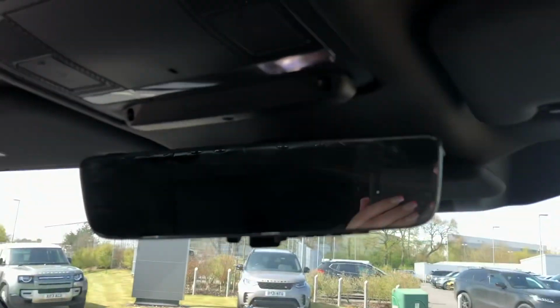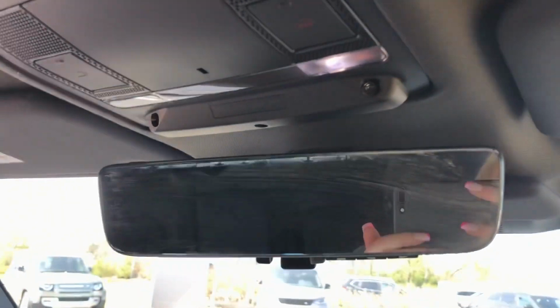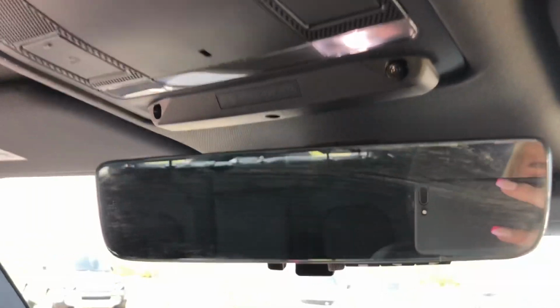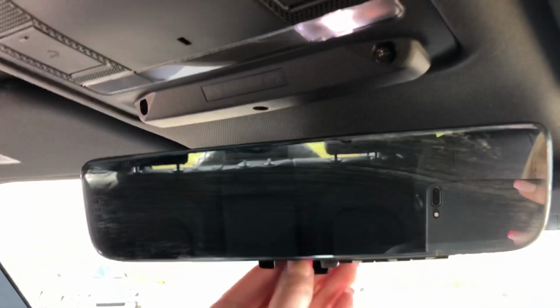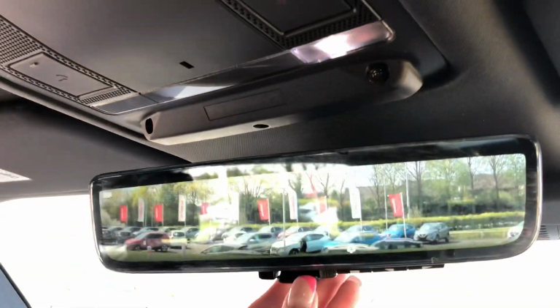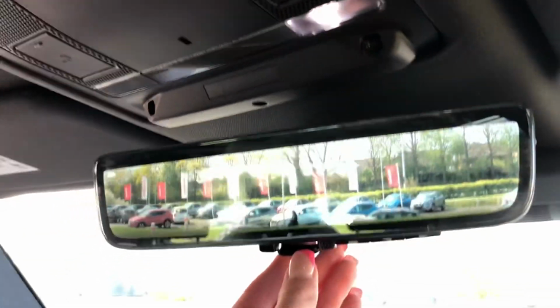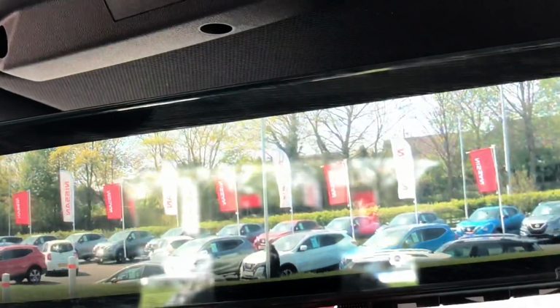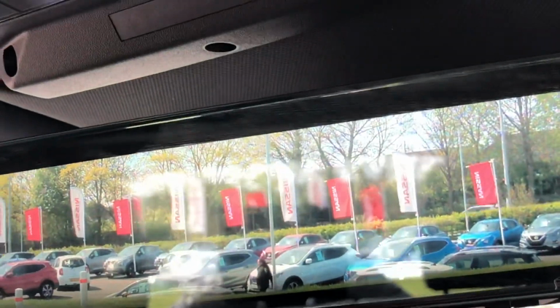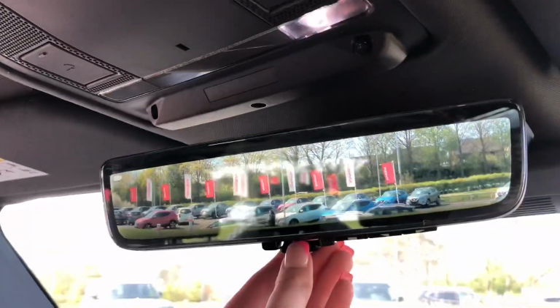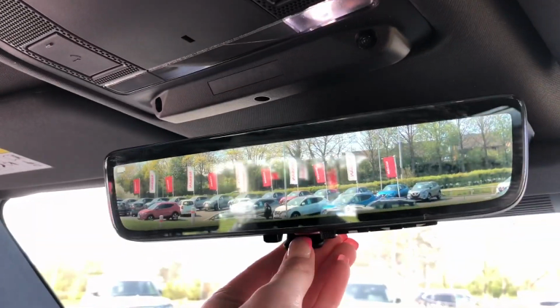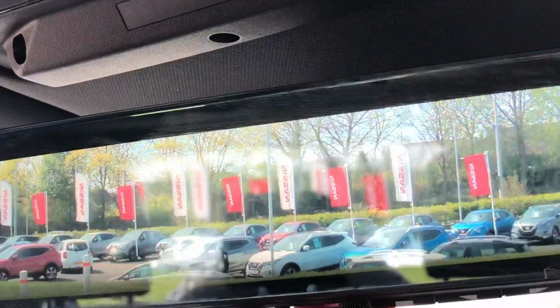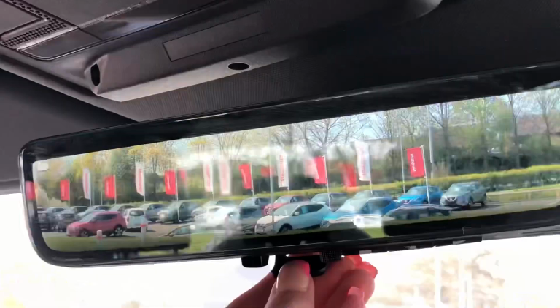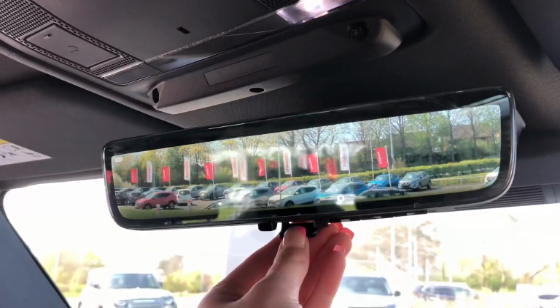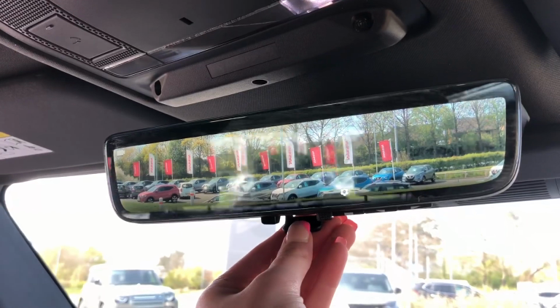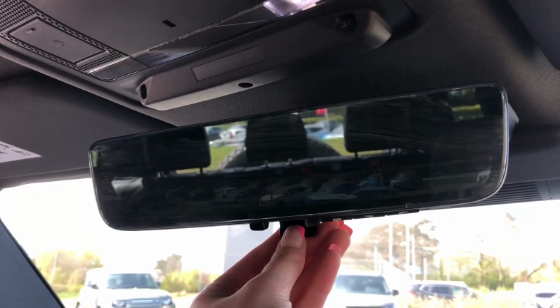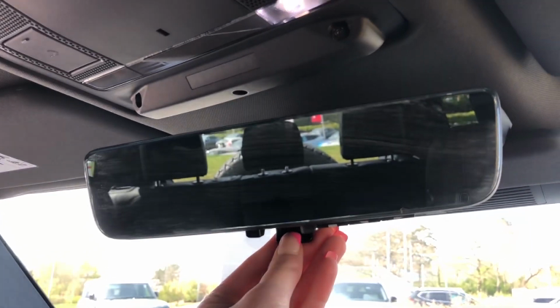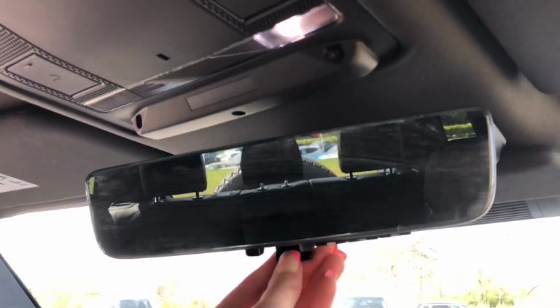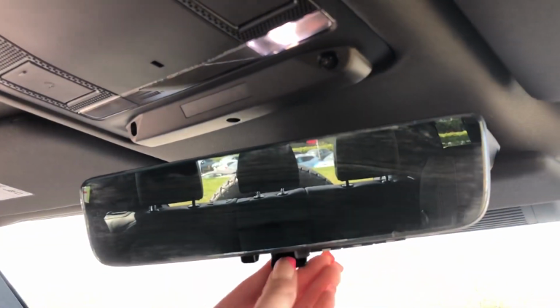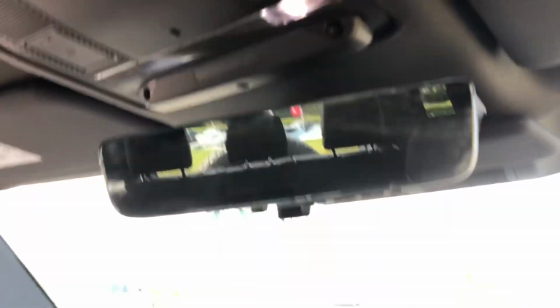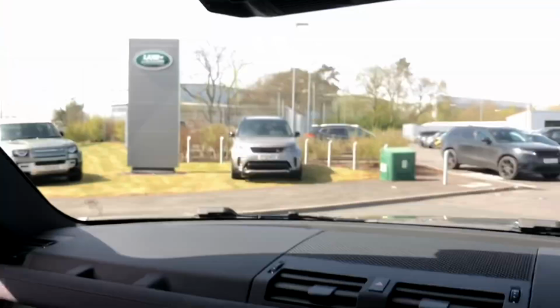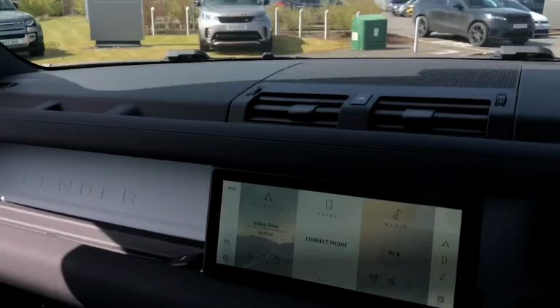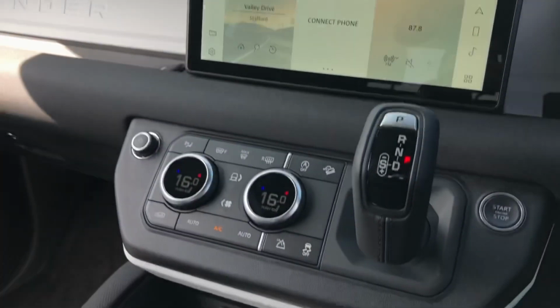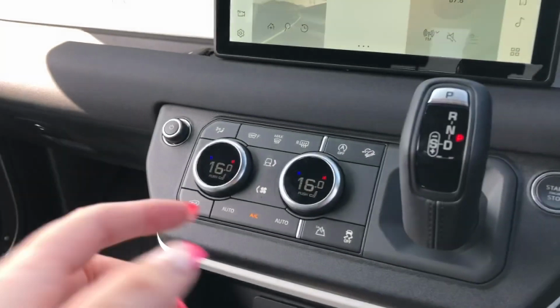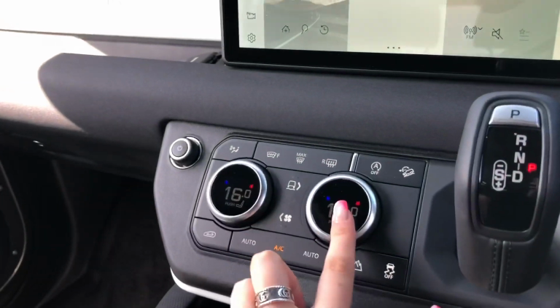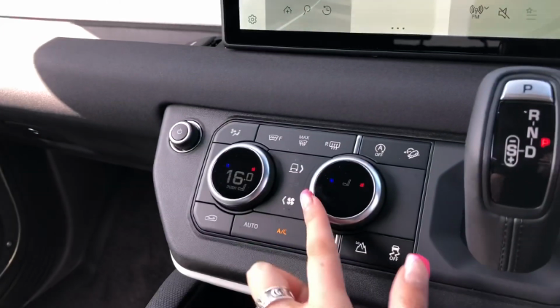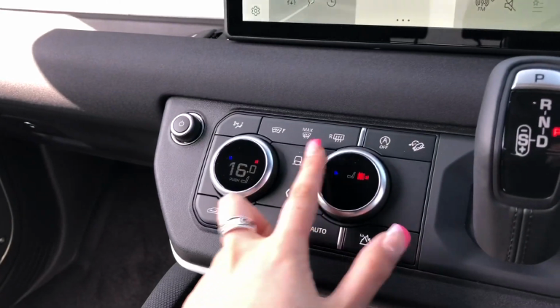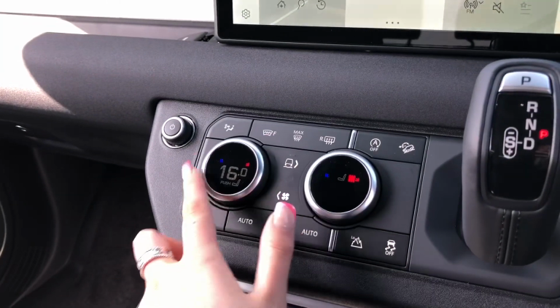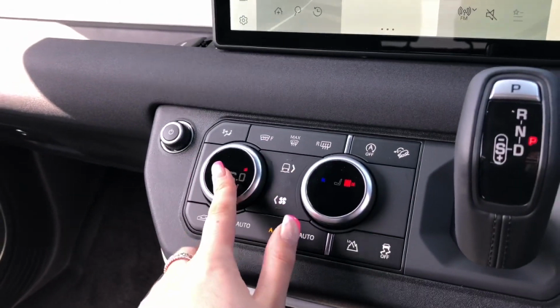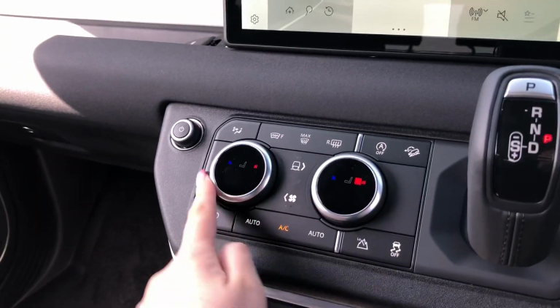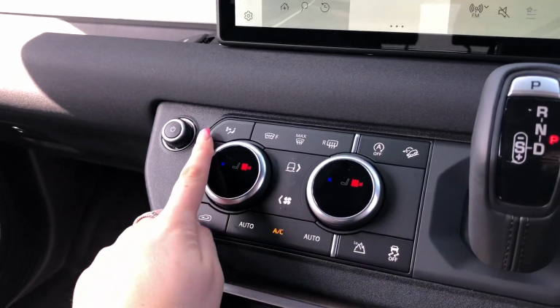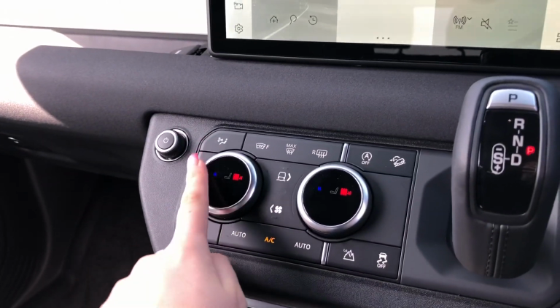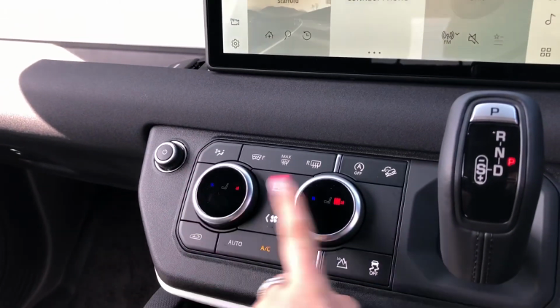You have a clear sight interior rear view mirror, which can also be a camera — ideal if you can't see out the back window. Heated front seats, which are a luxury especially in winter.